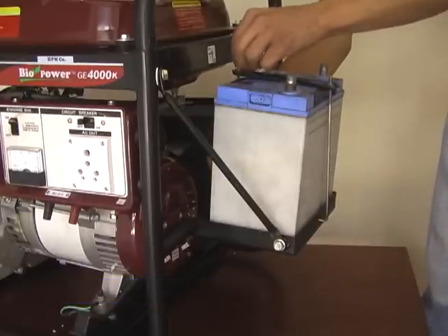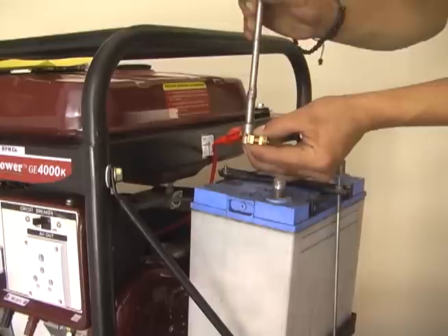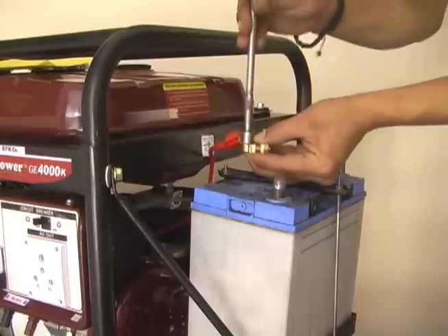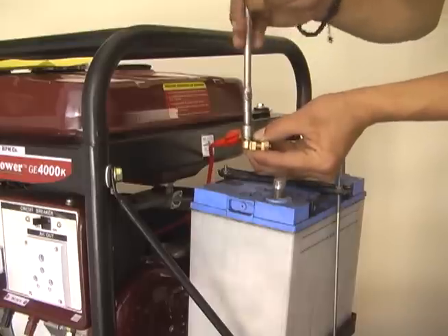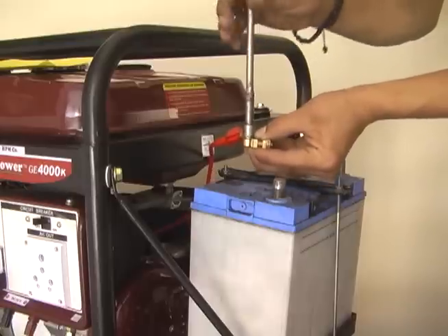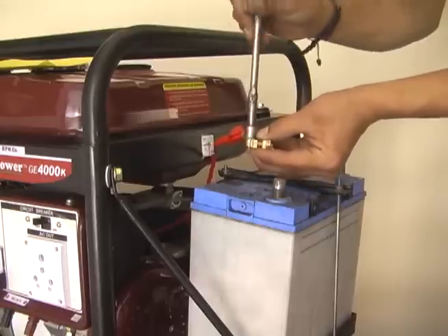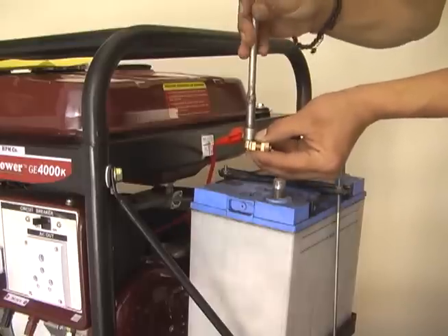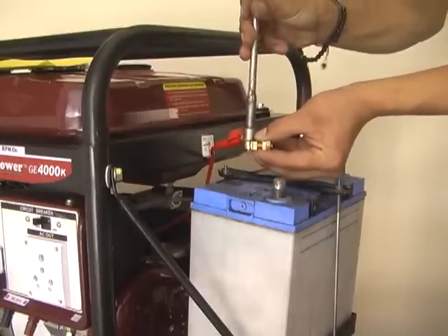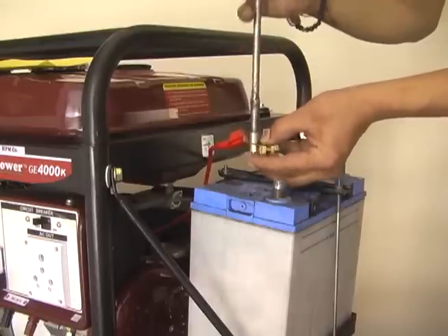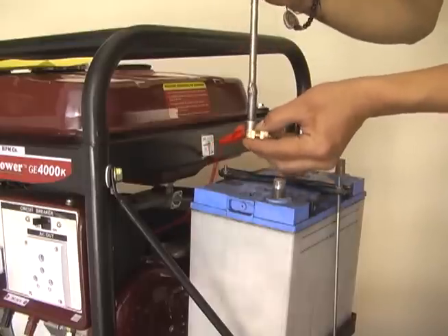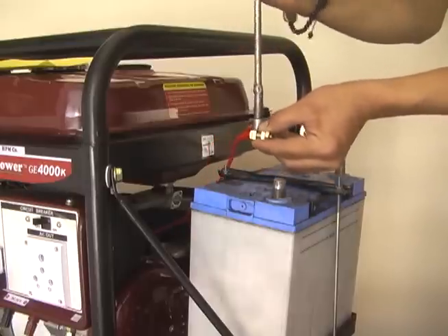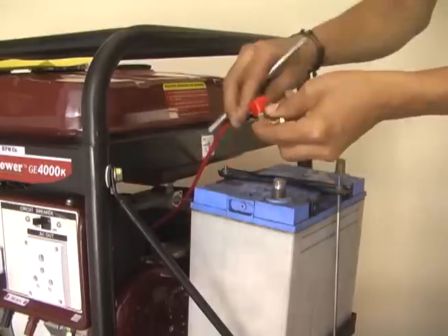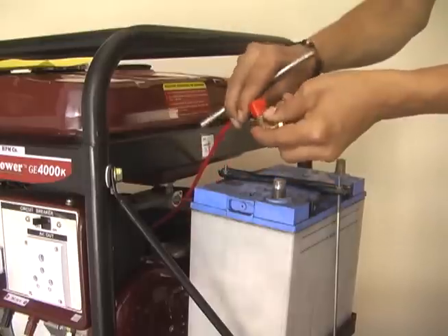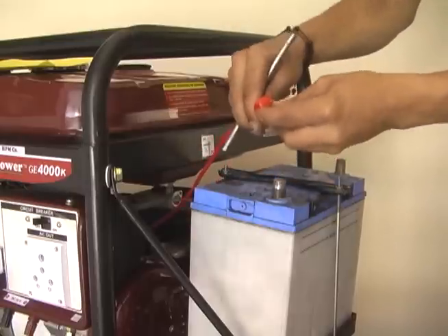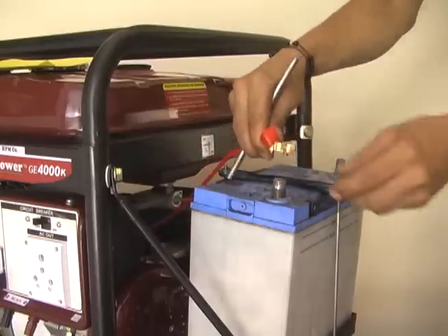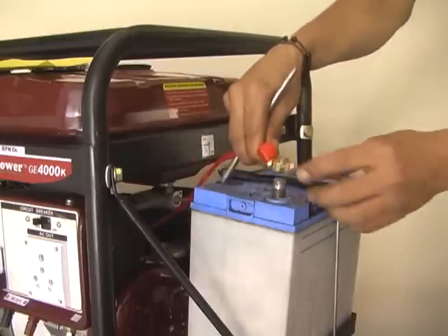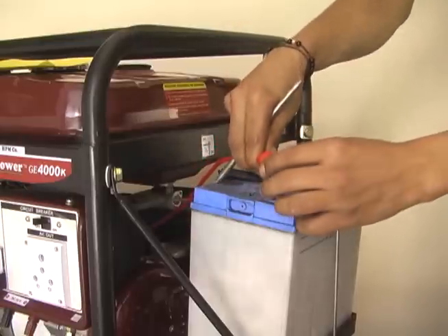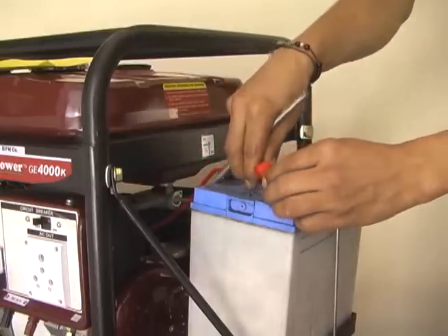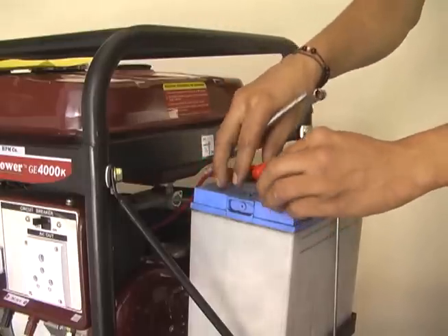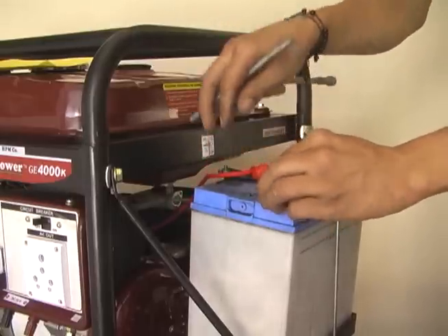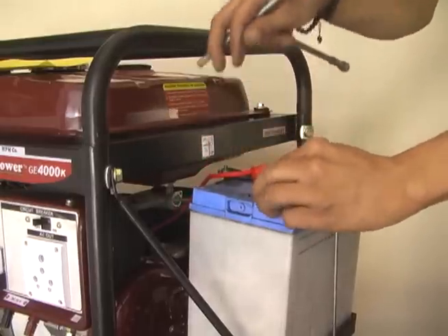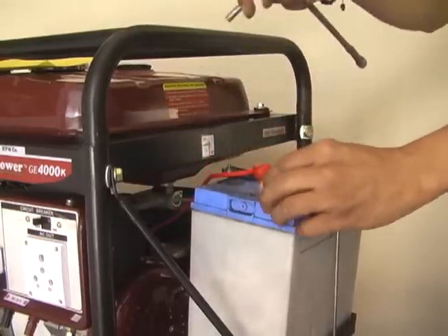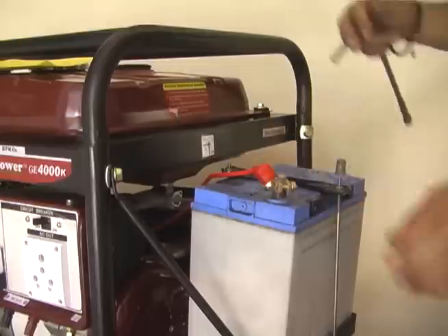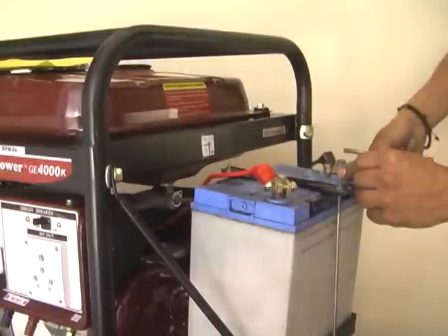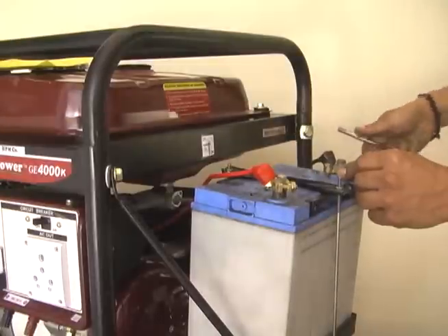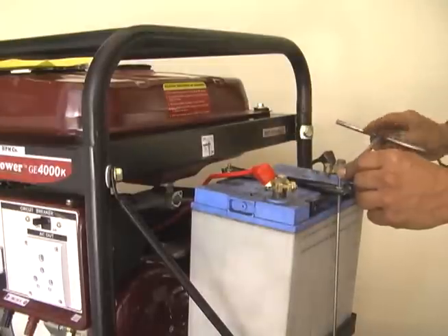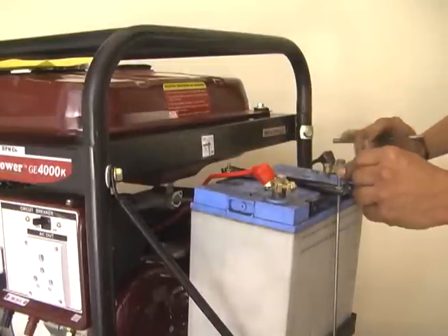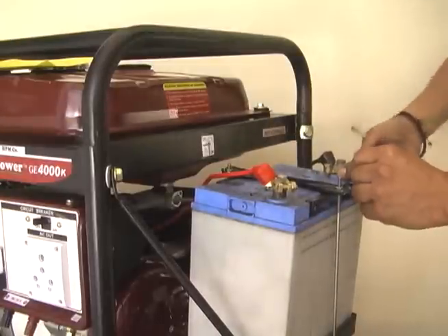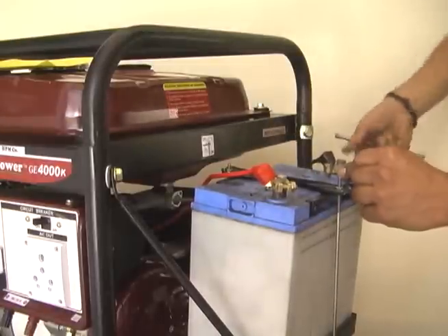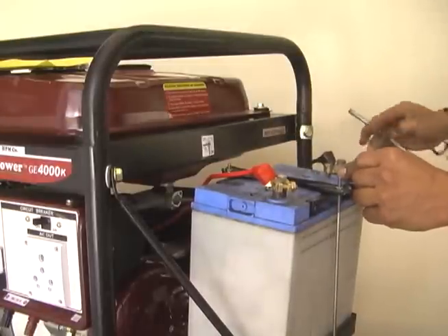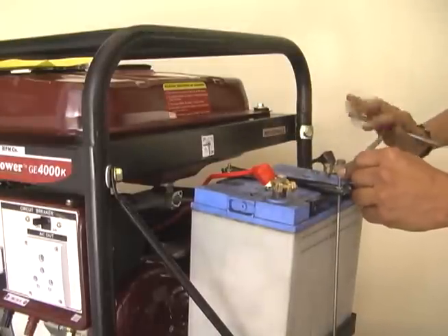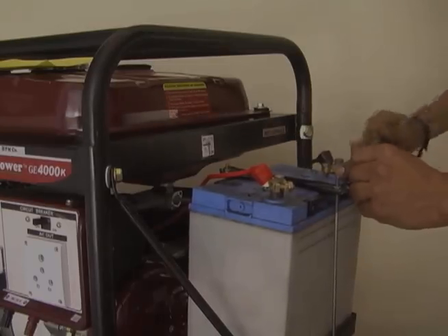Also fix battery terminals on the battery. Now tighten the red wire with the plus terminal of the battery and the black wire with the negative terminal of the battery.